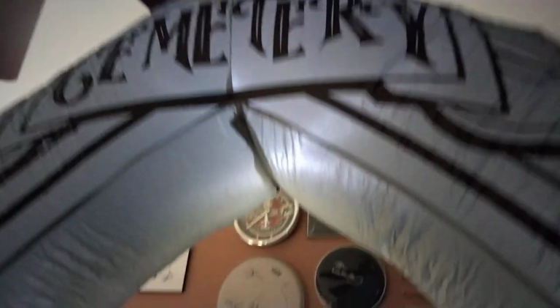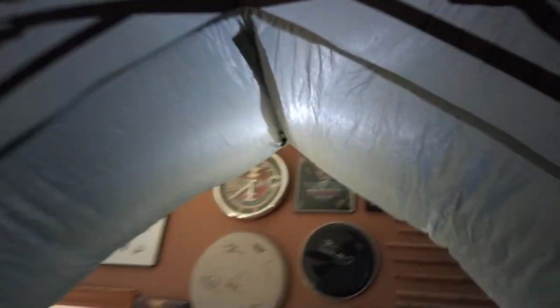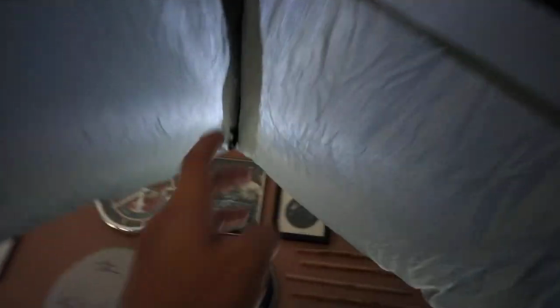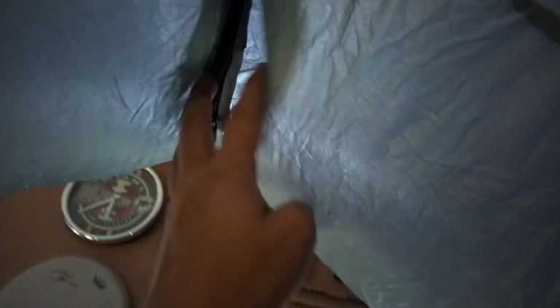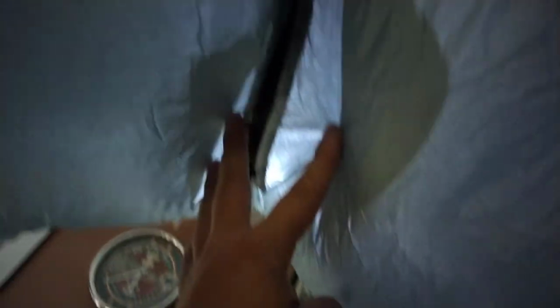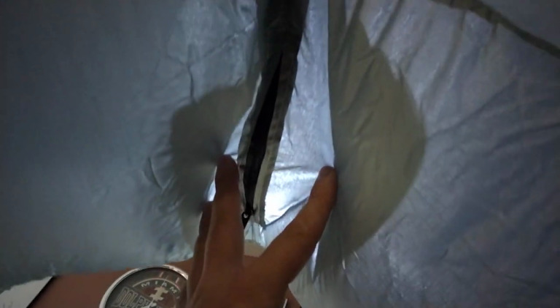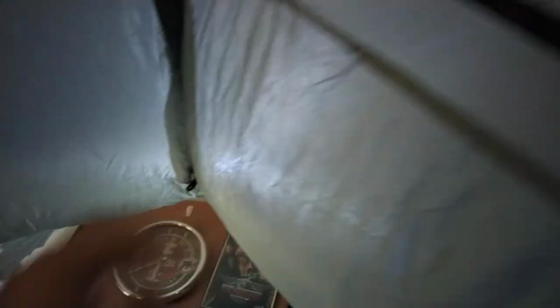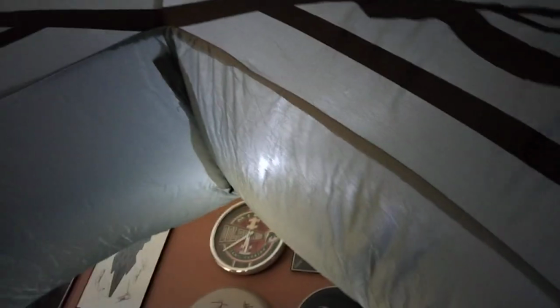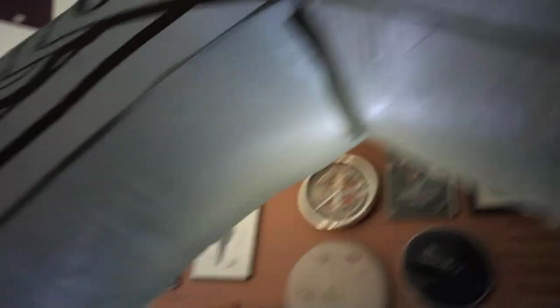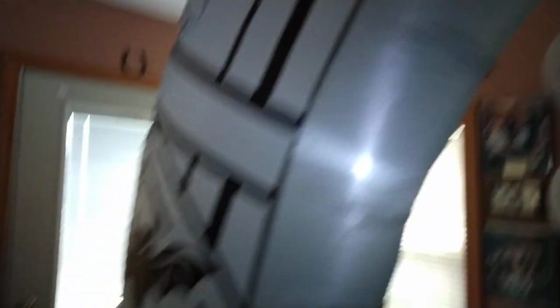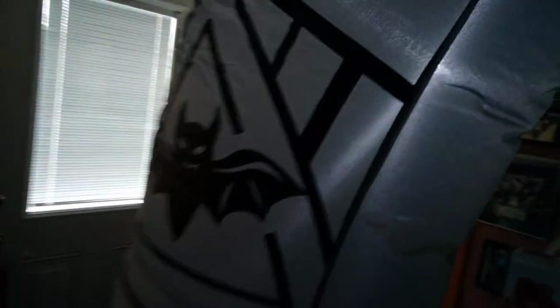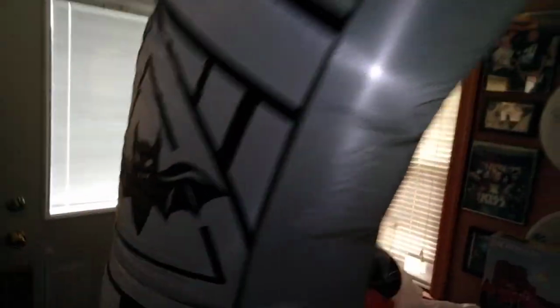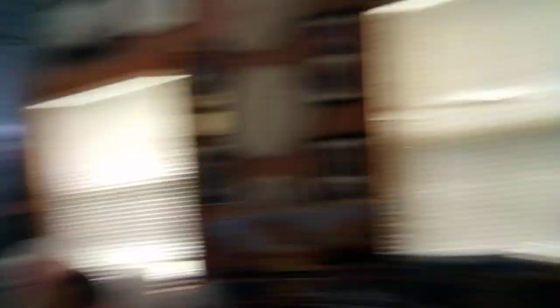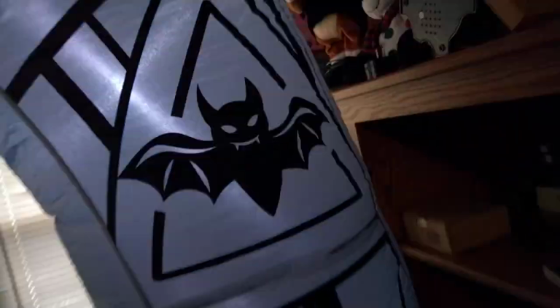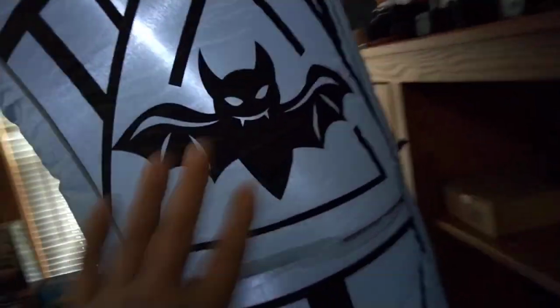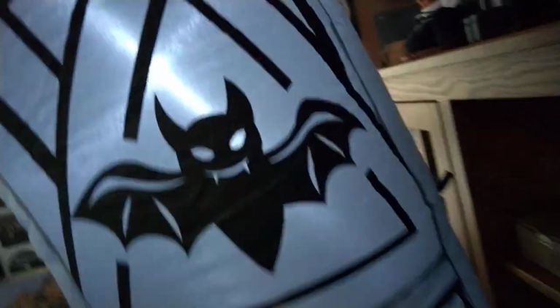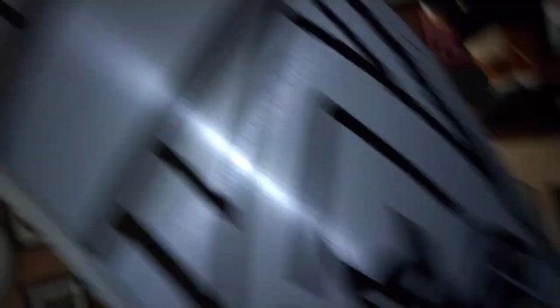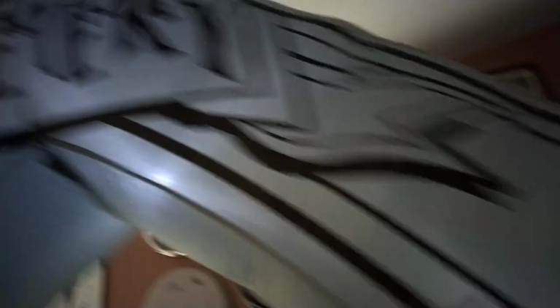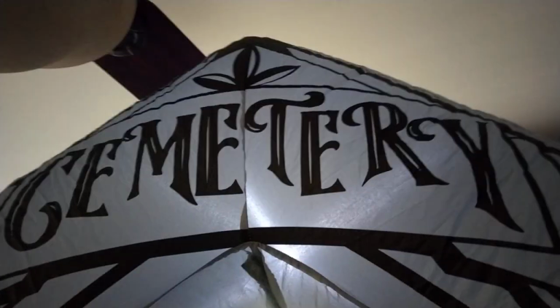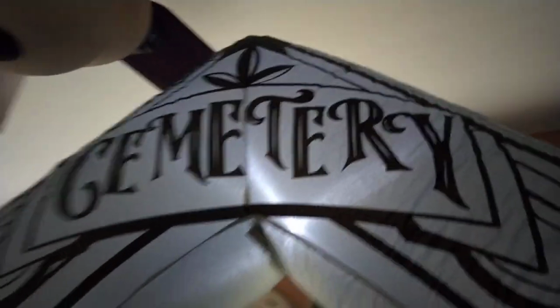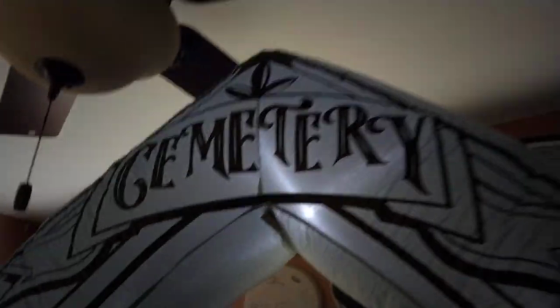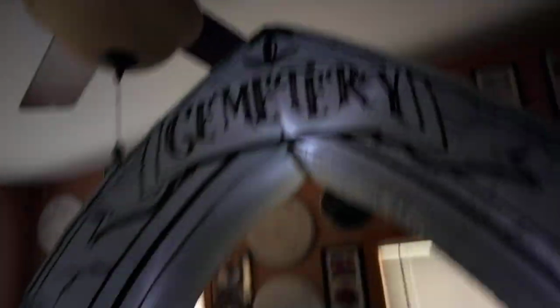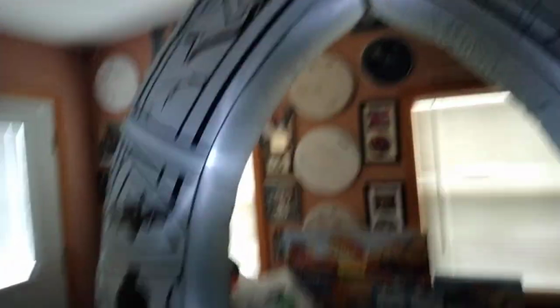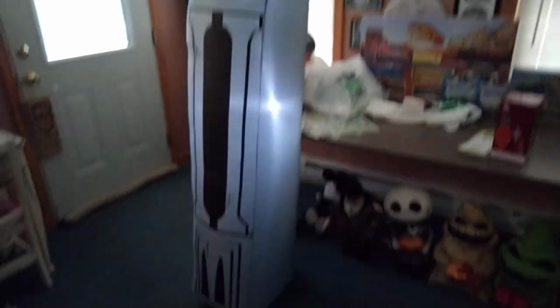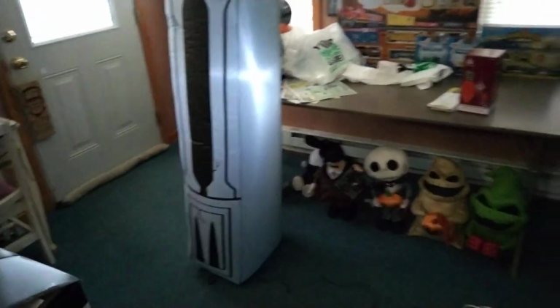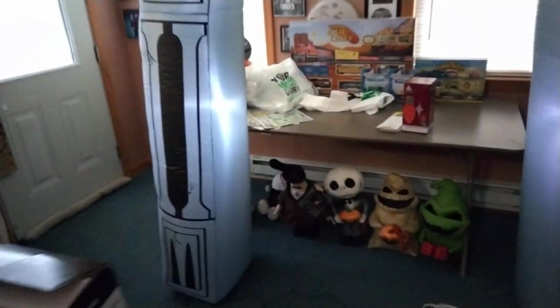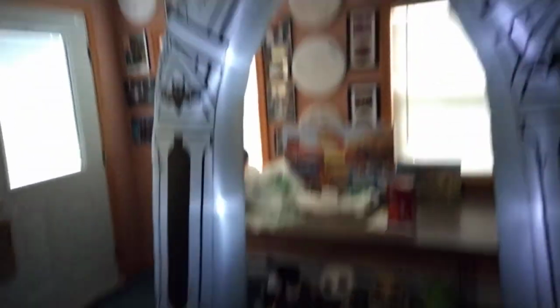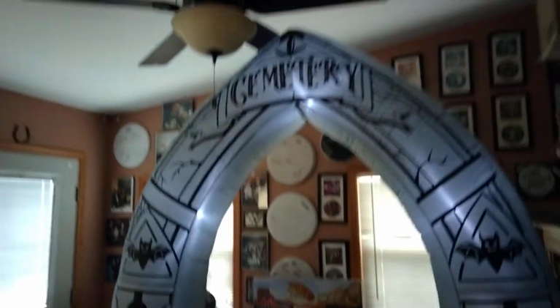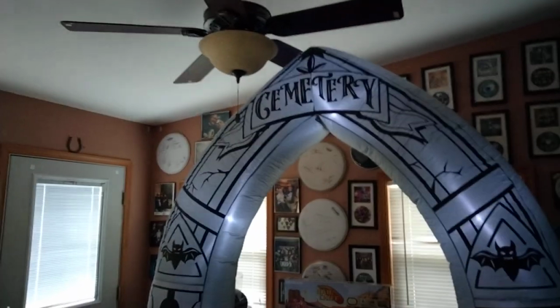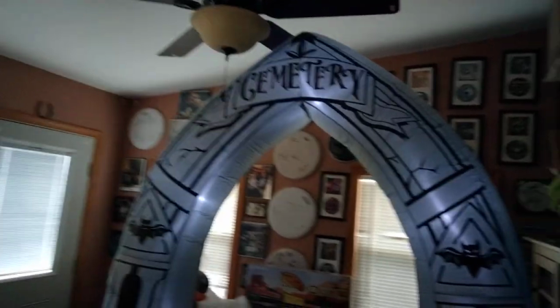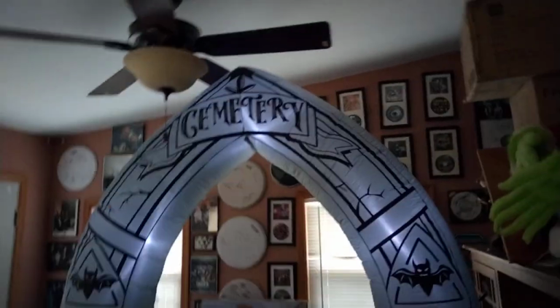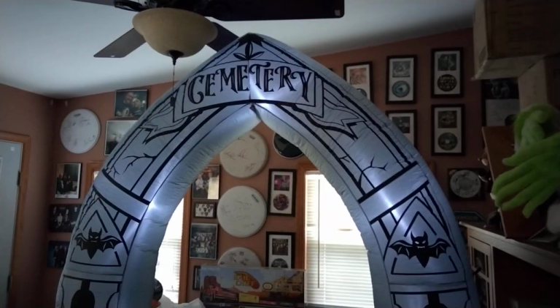It's got a zipper right here. It's got bats, bat details on it. It's got the word cemetery right there. This is really cool — great for, obviously, a cemetery.